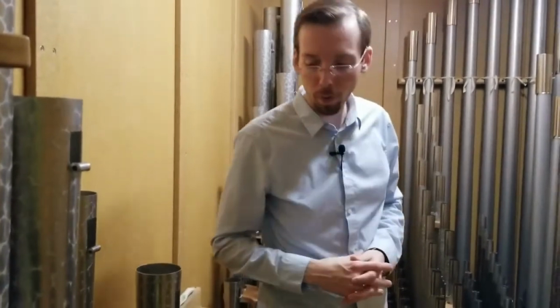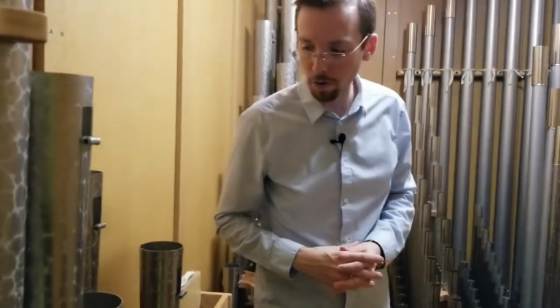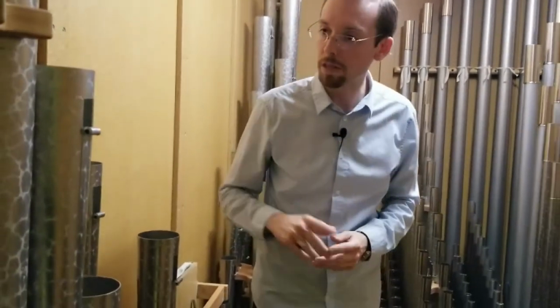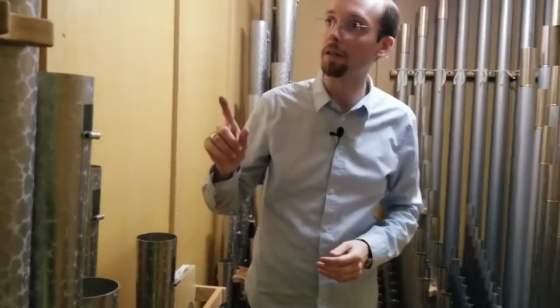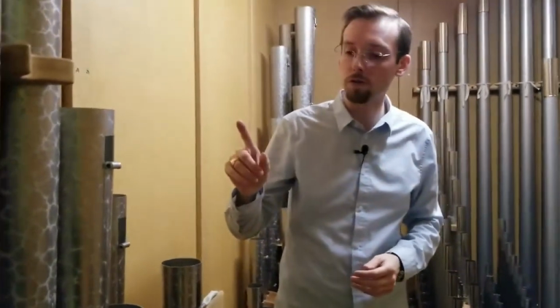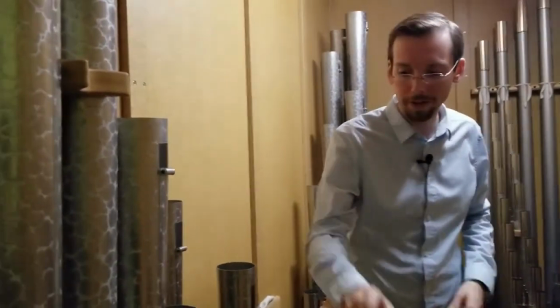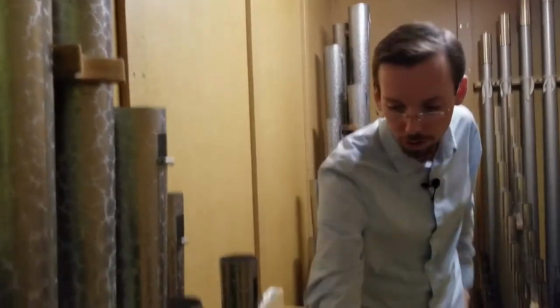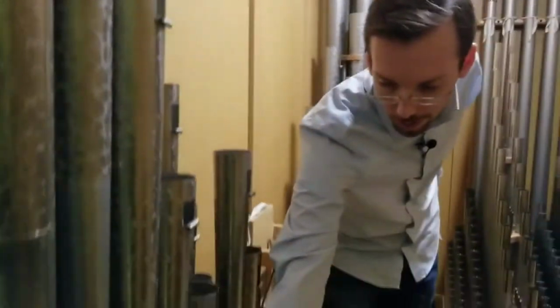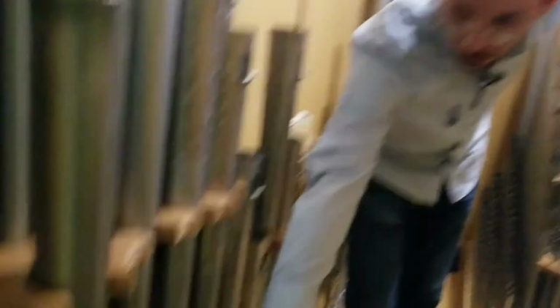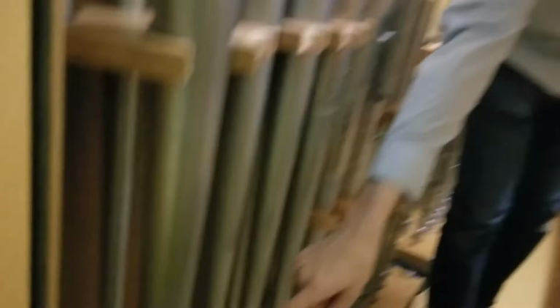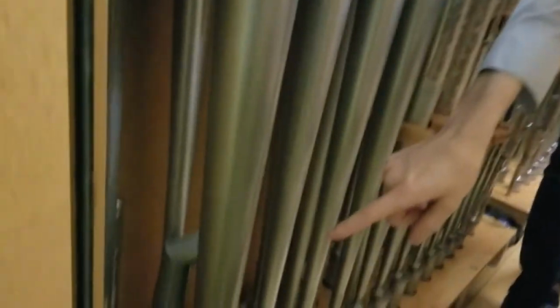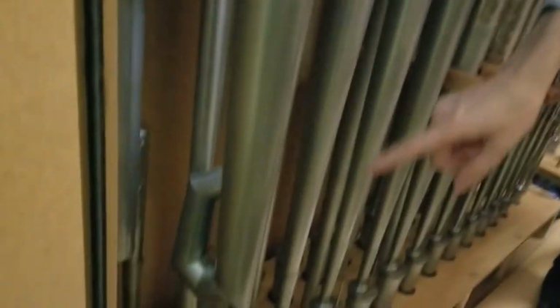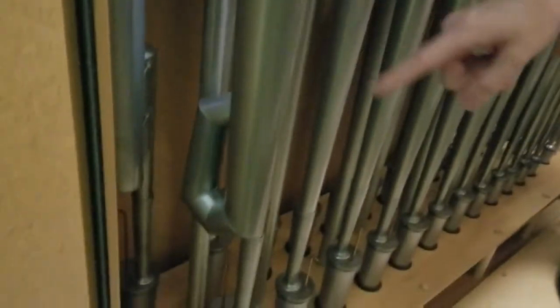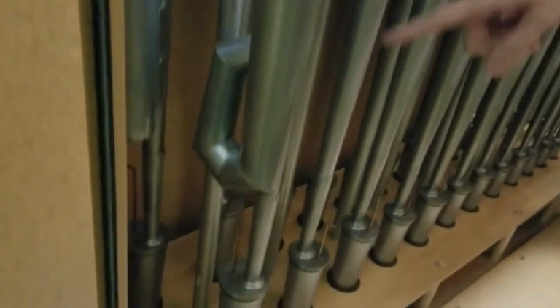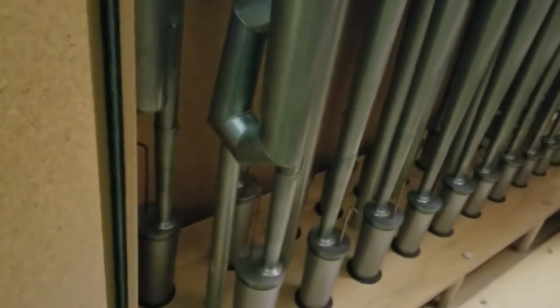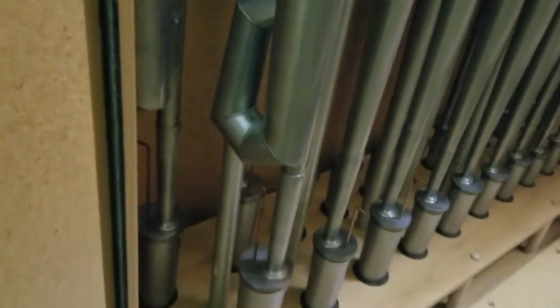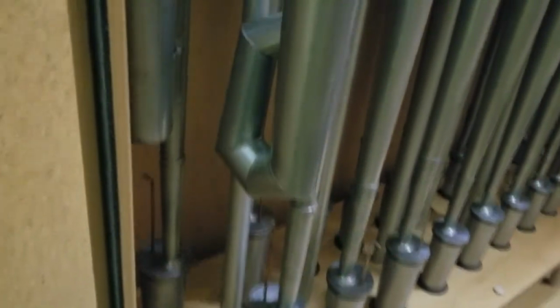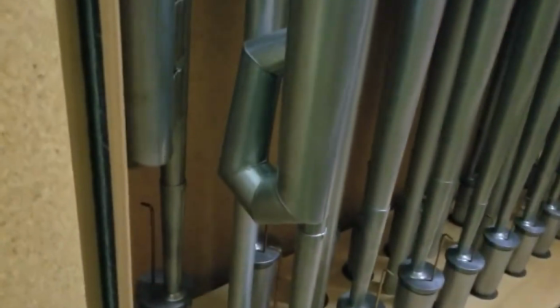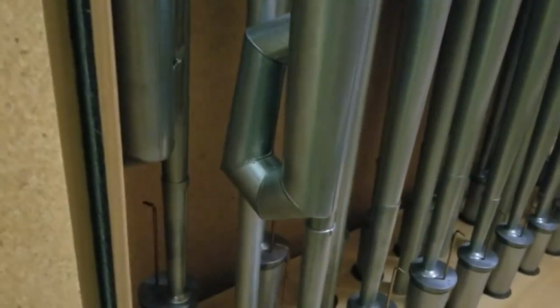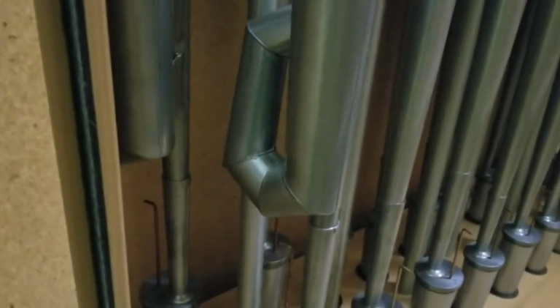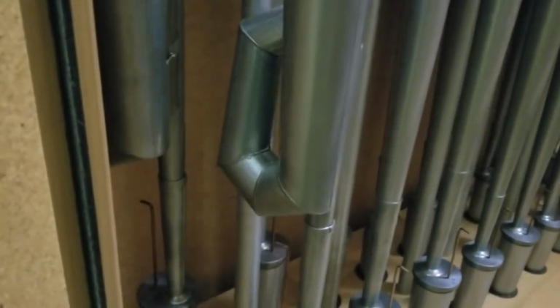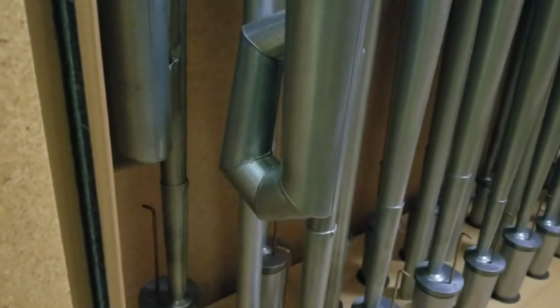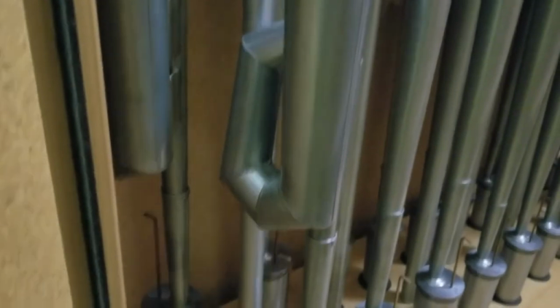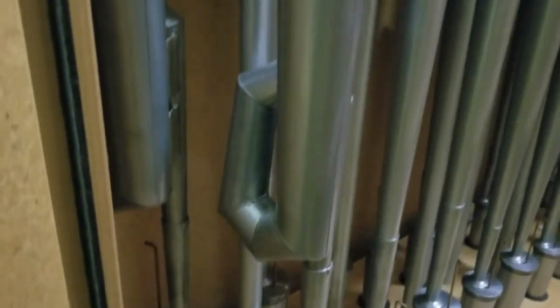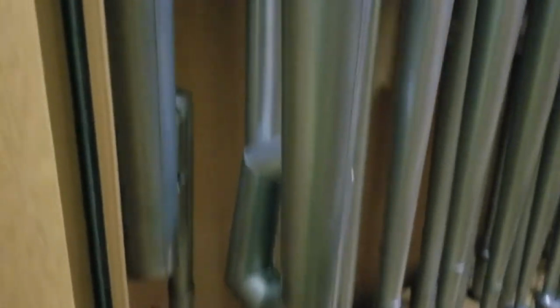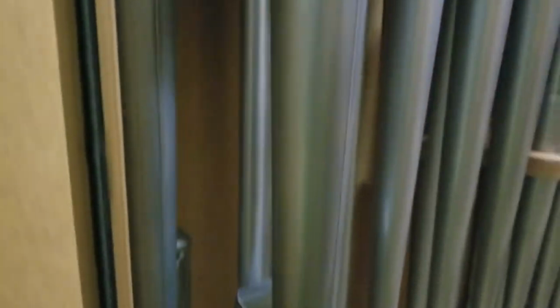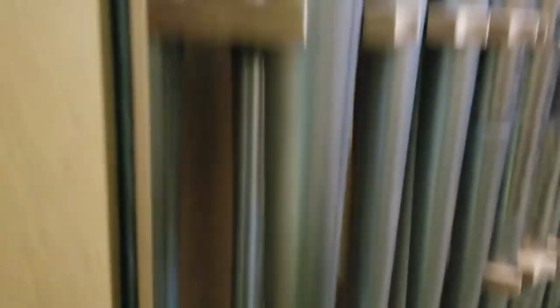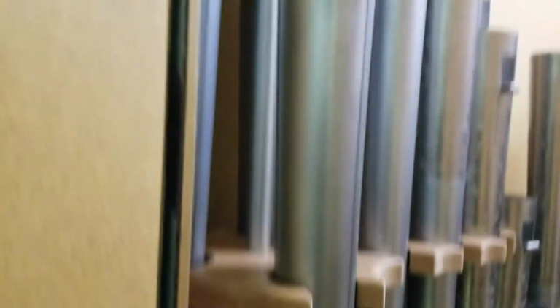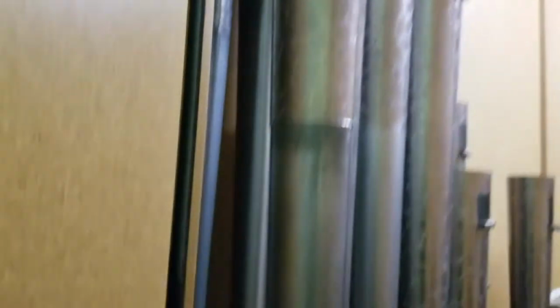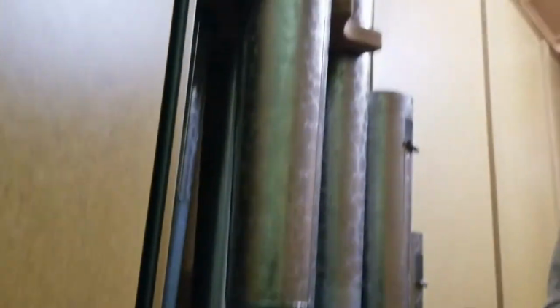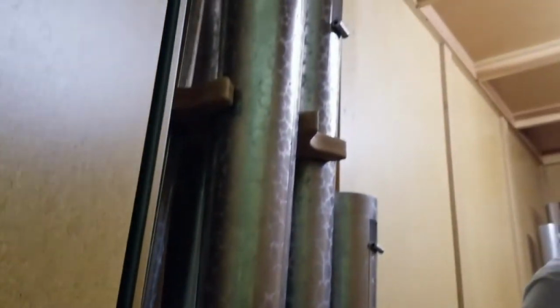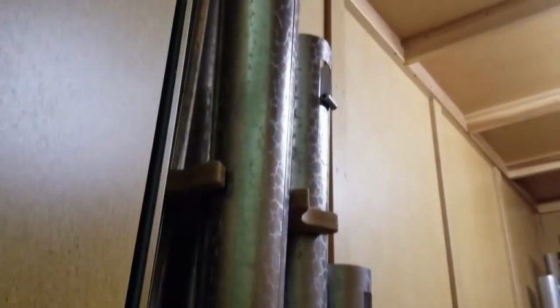To point out other interesting construction features, you'll notice that these larger tuba pipes are knuckled down at the bottom so that you can have the necessary length to produce the right sound without running out of space or getting too close to anything in the organ.